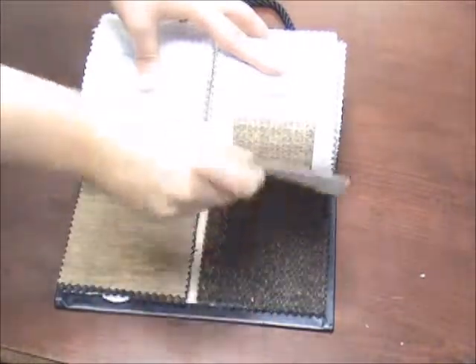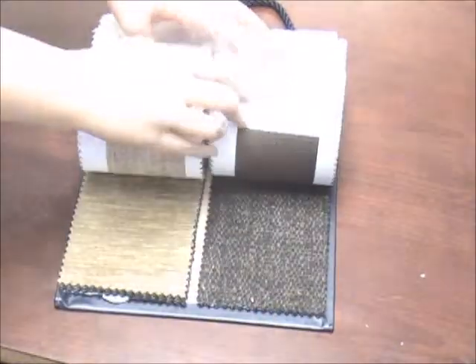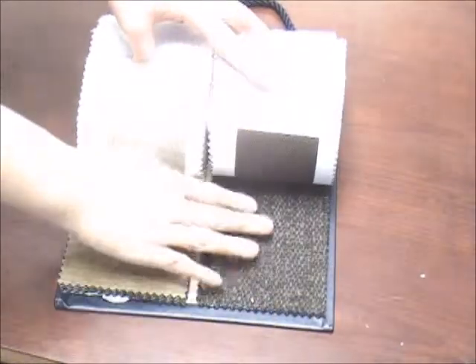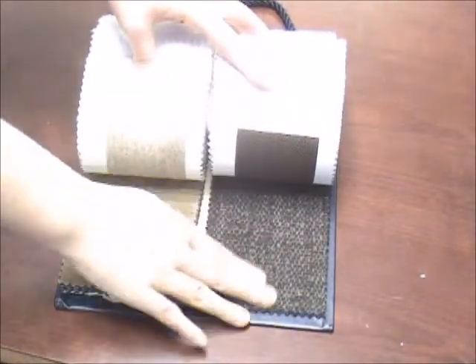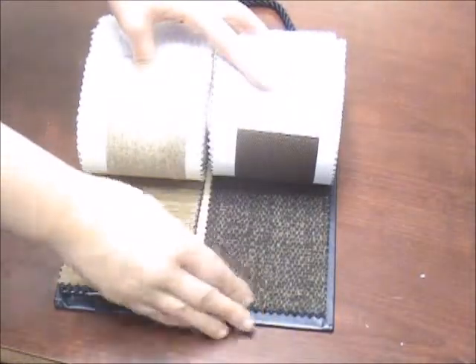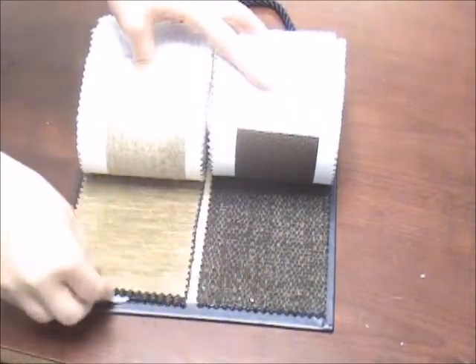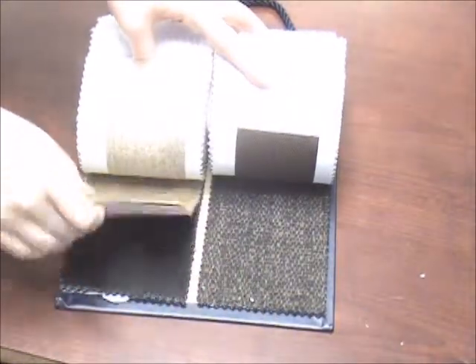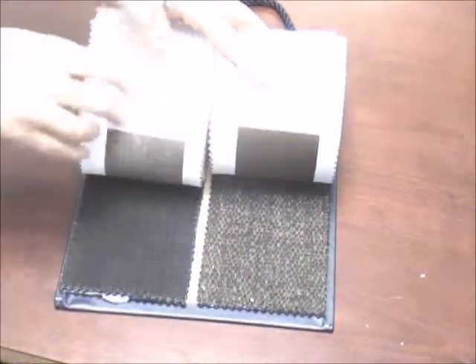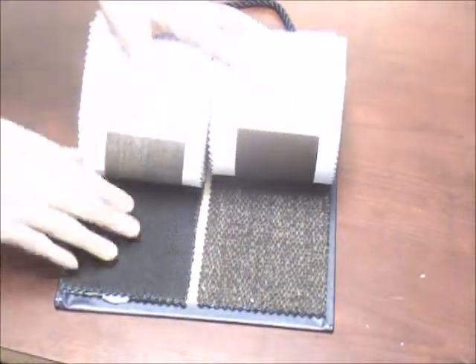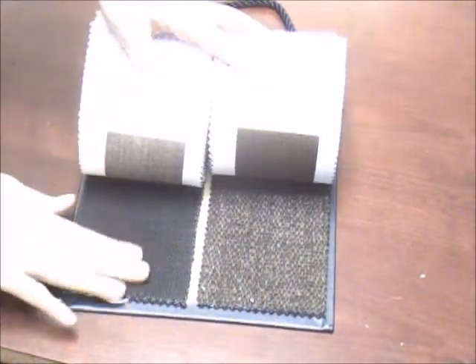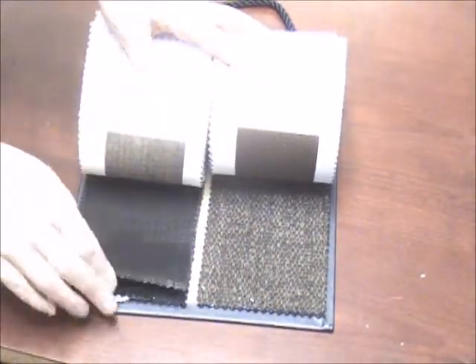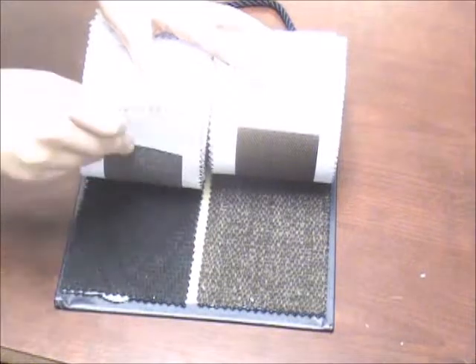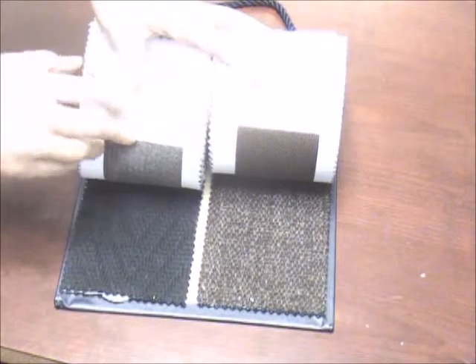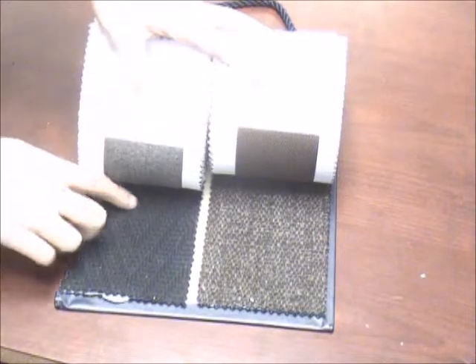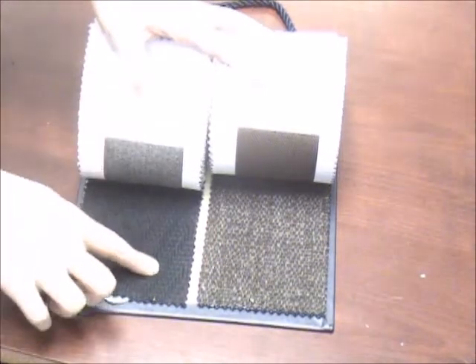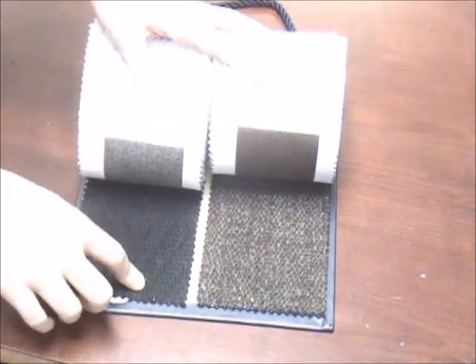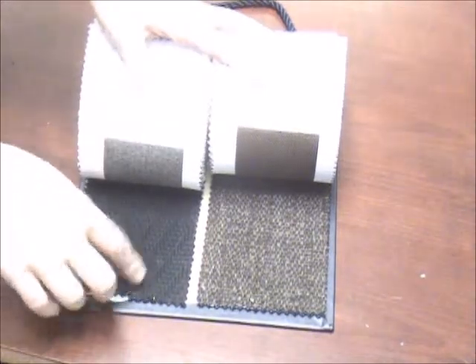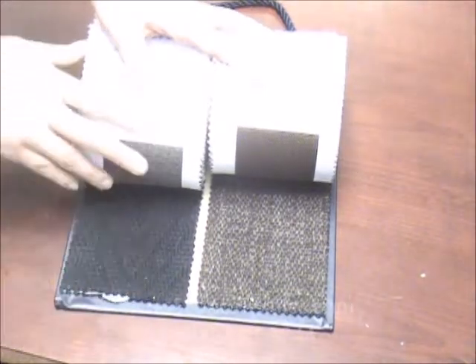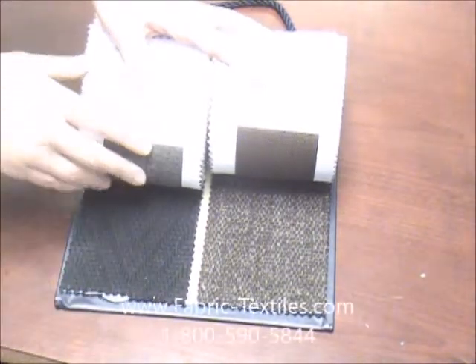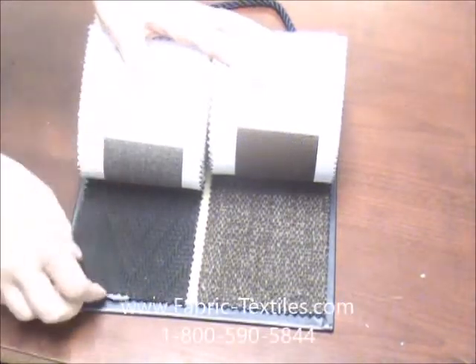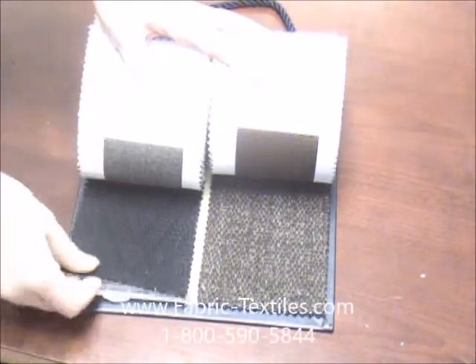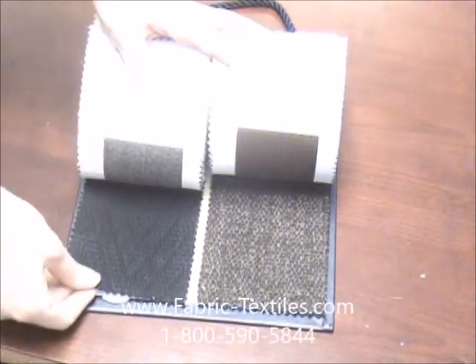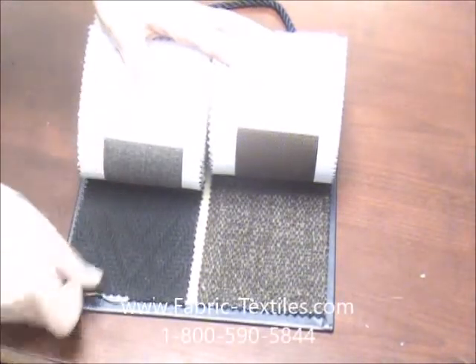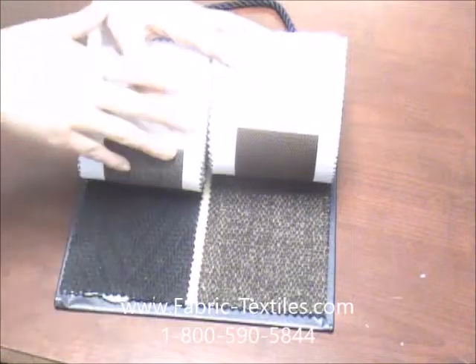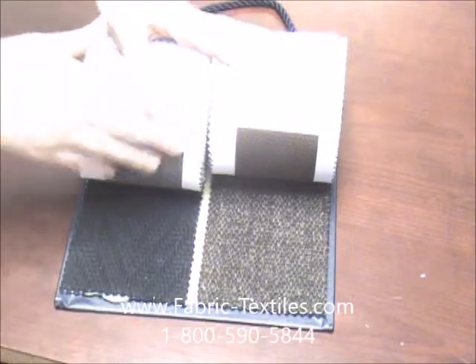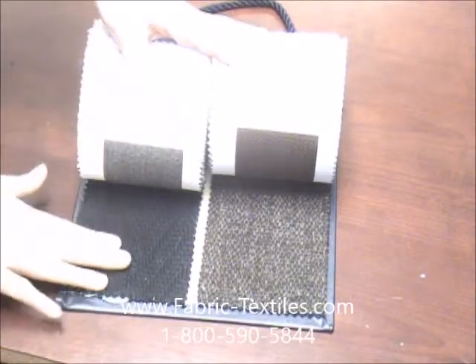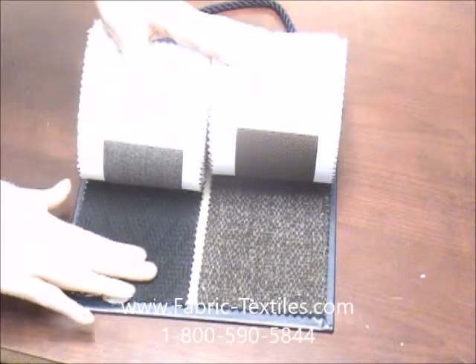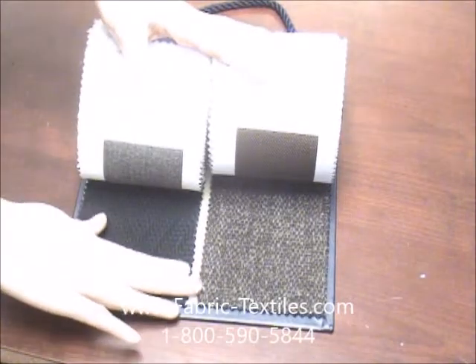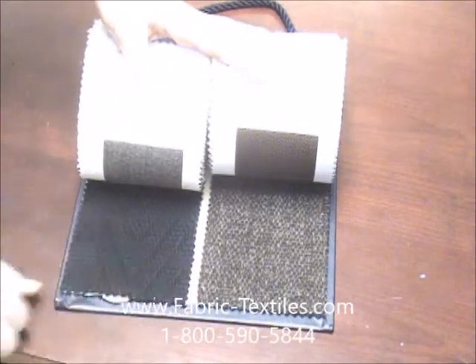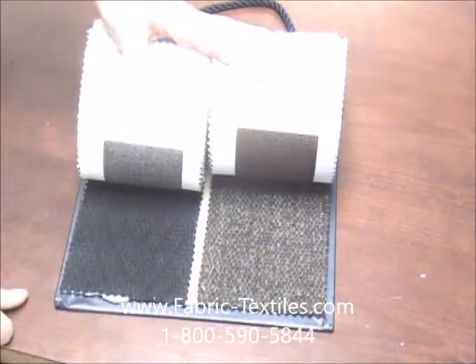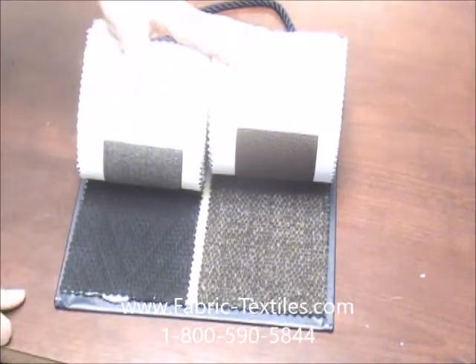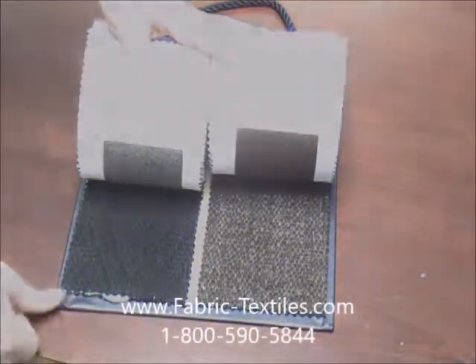These are definitely classic Ralph Lauren patterns that are going to last the test of time as far as design and durability go. These are all available through fabrictextiles.com.